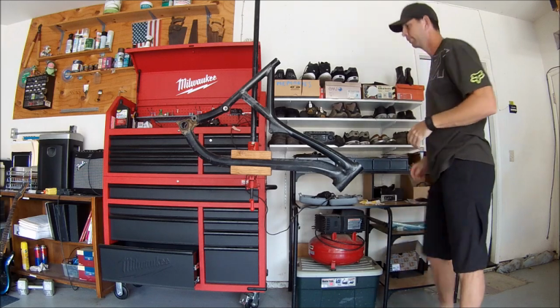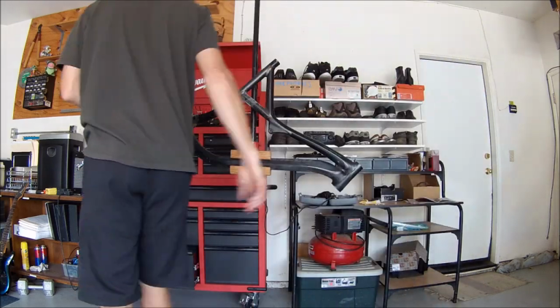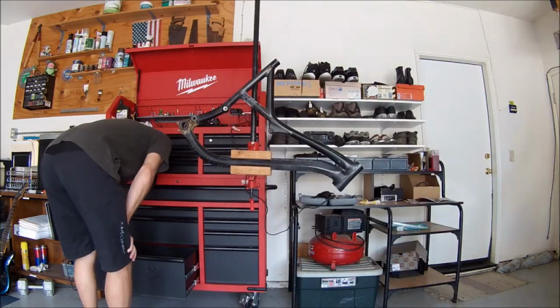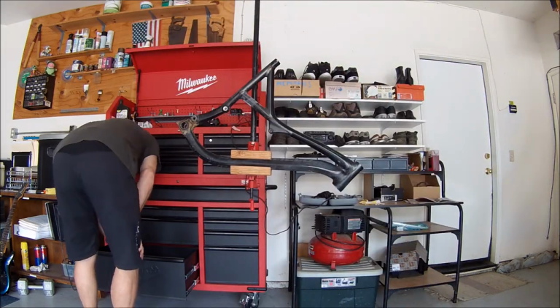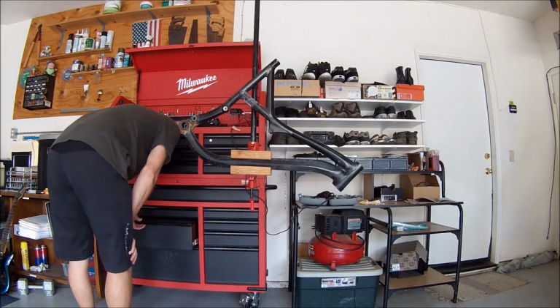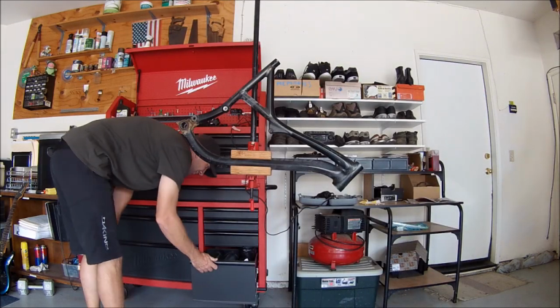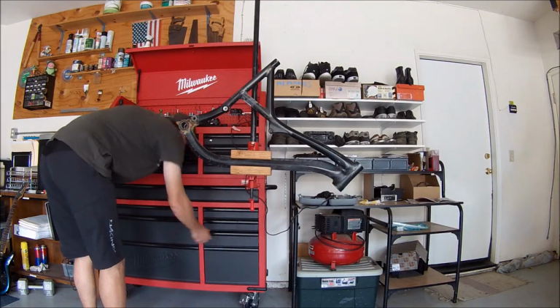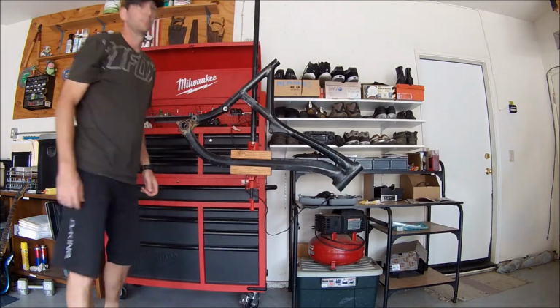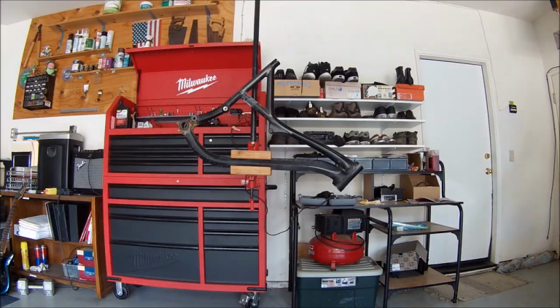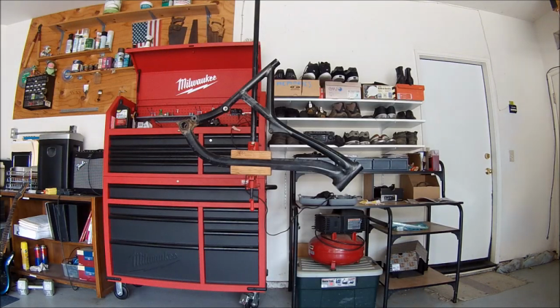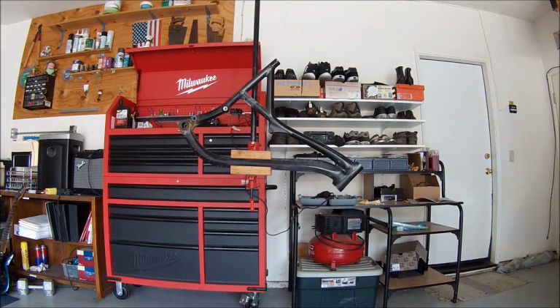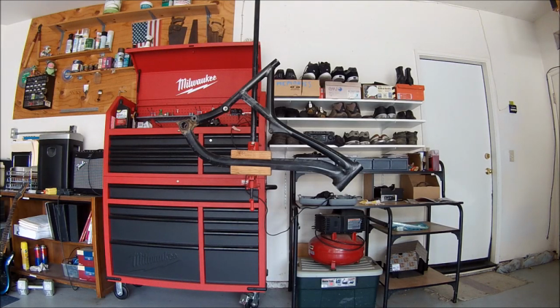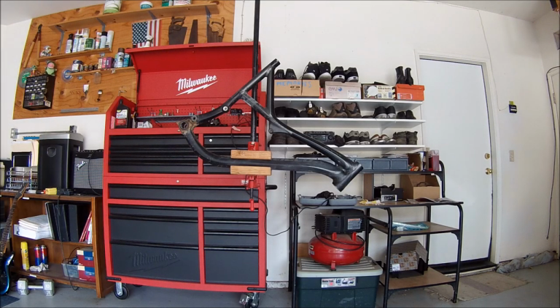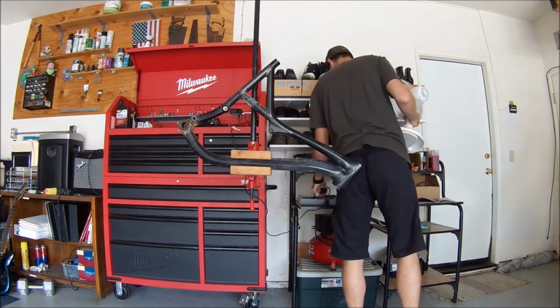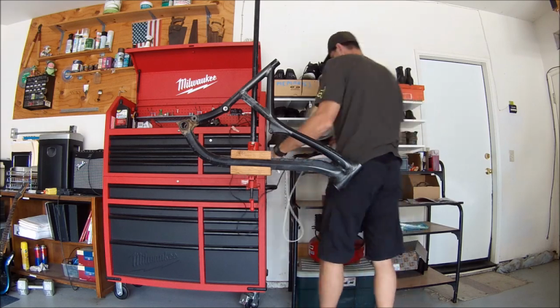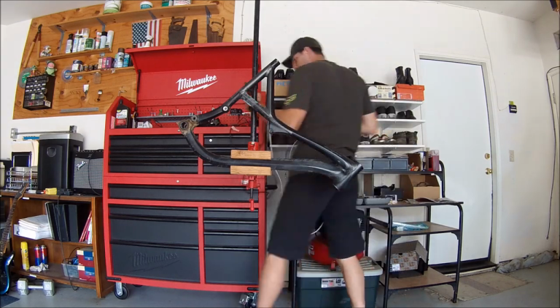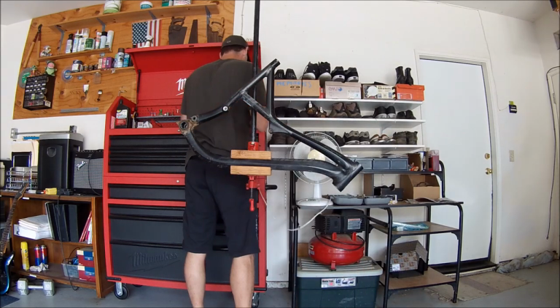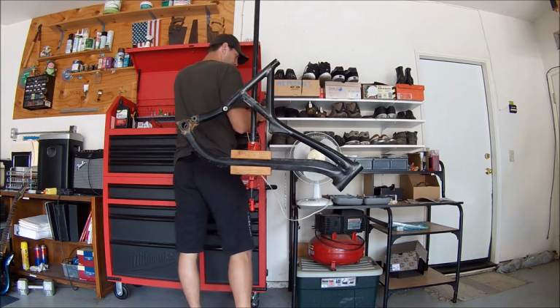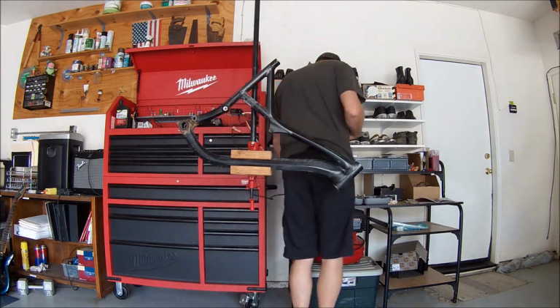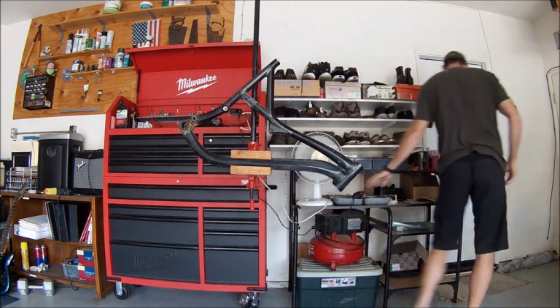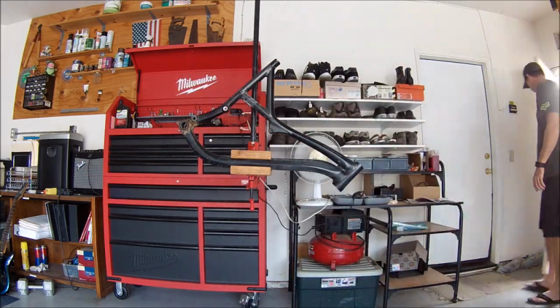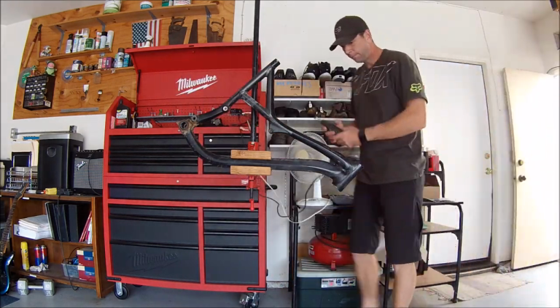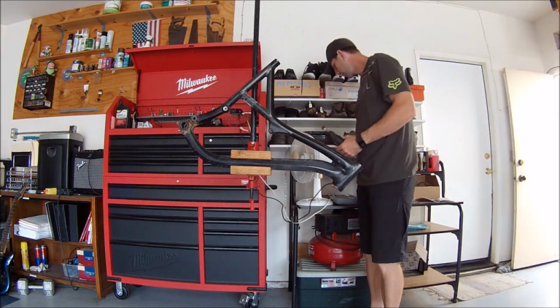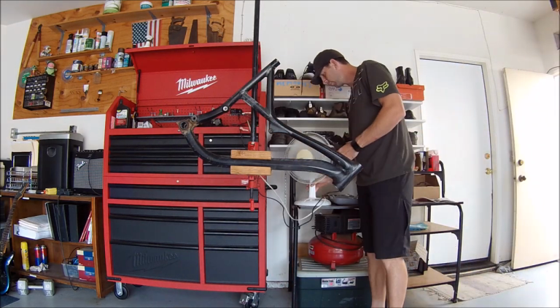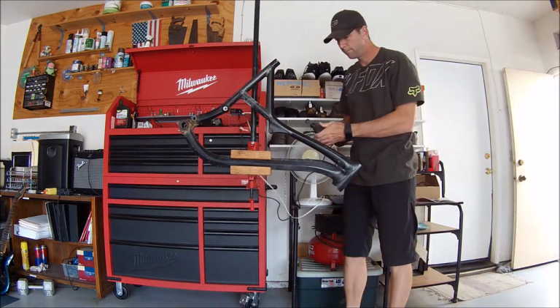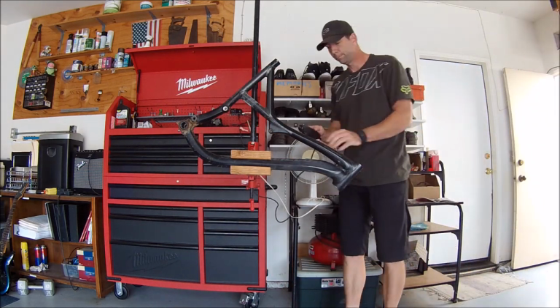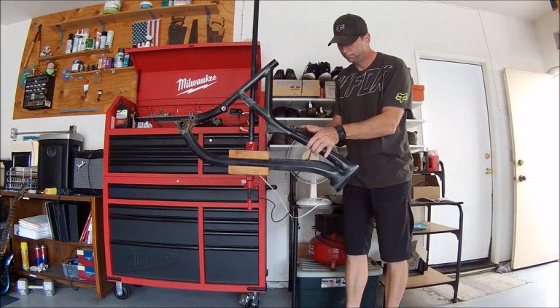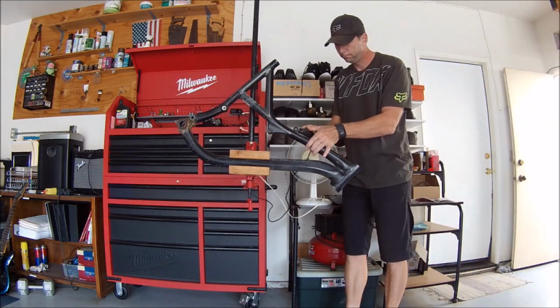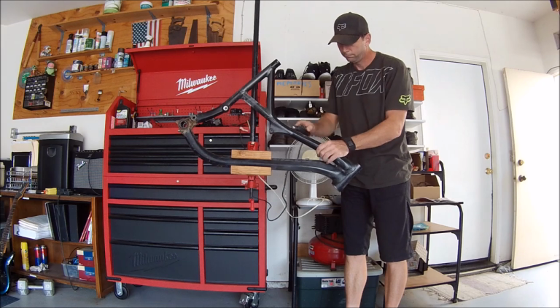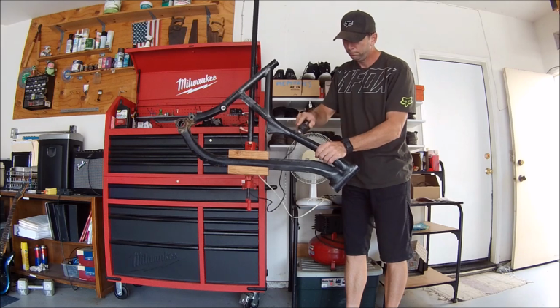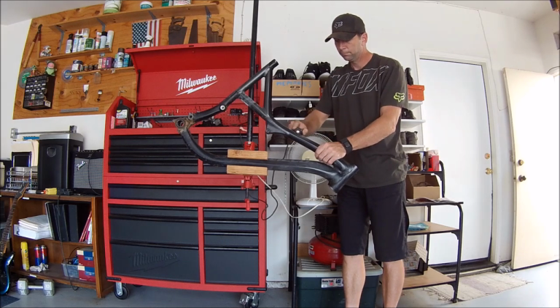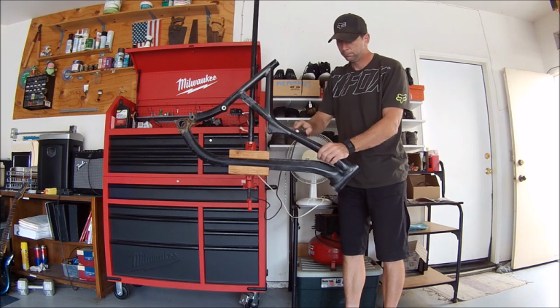A subscriber reached out to me and suggested painting it with spray-on truck bed liner — I liked that idea a lot. So I decided to run down to the local hardware store and found a can of that stuff for only $10.